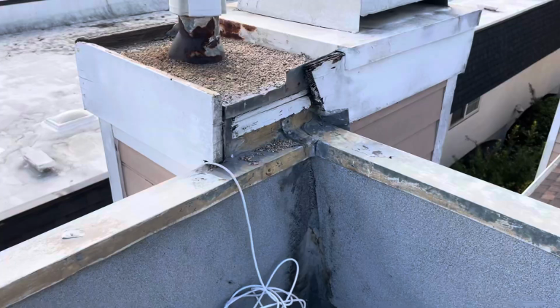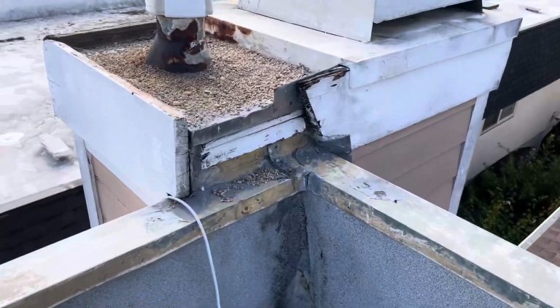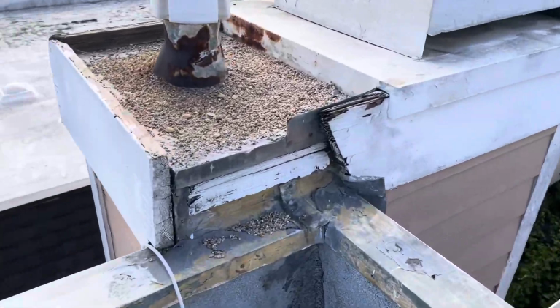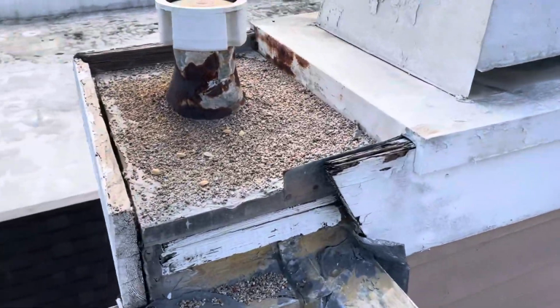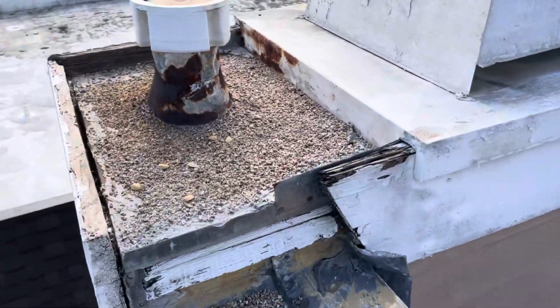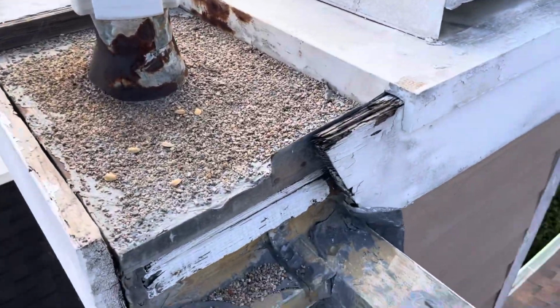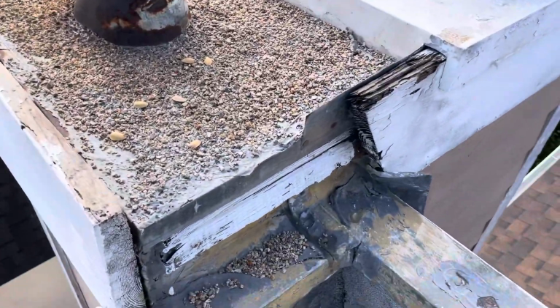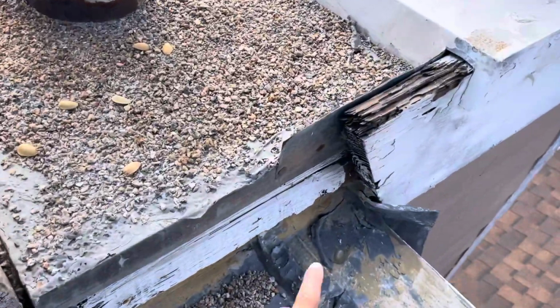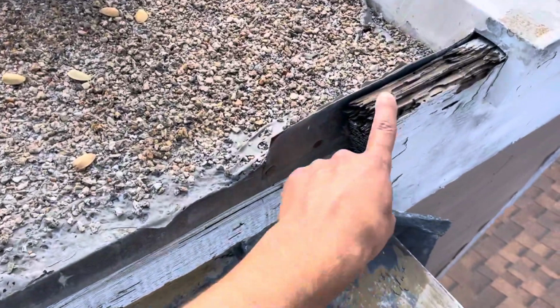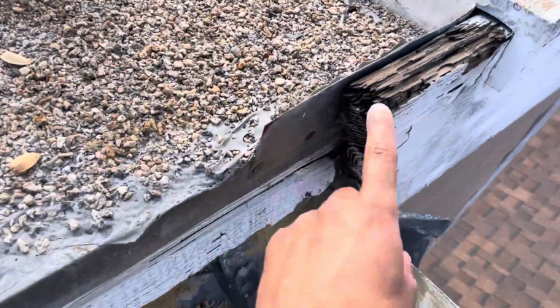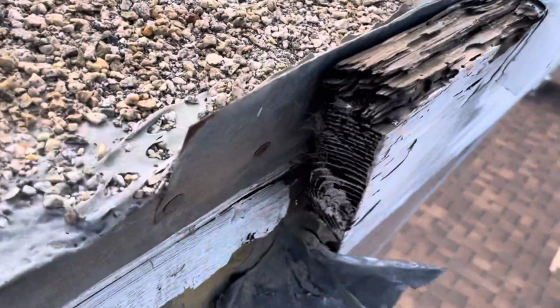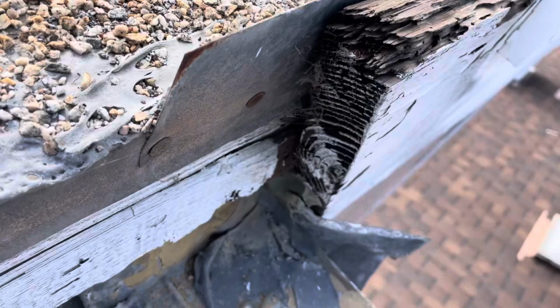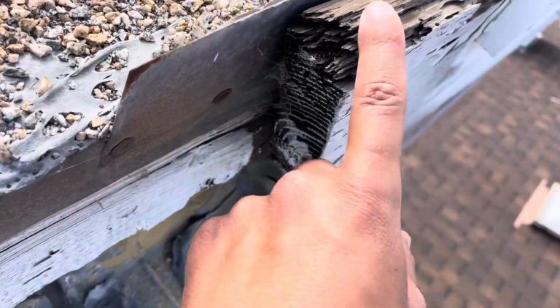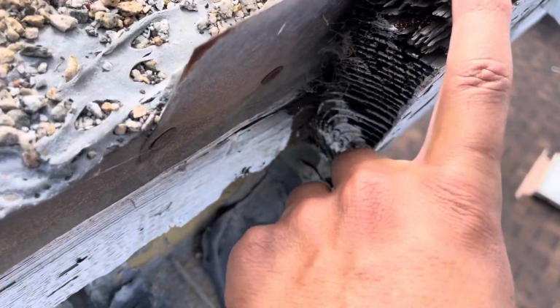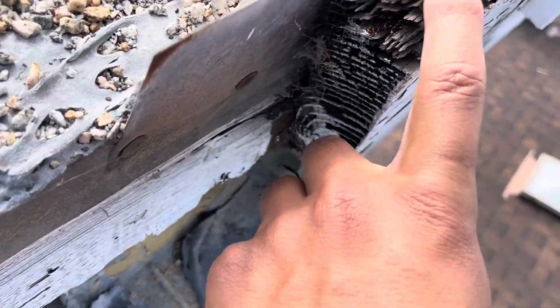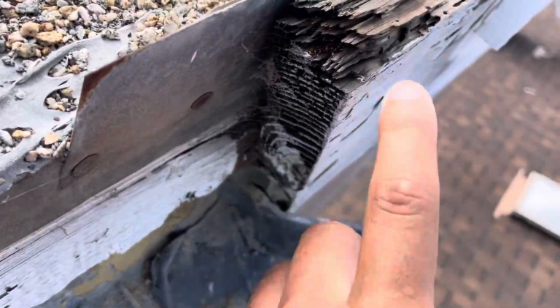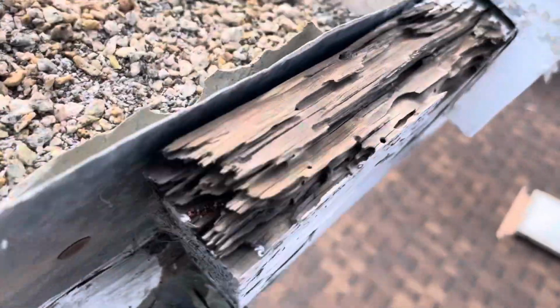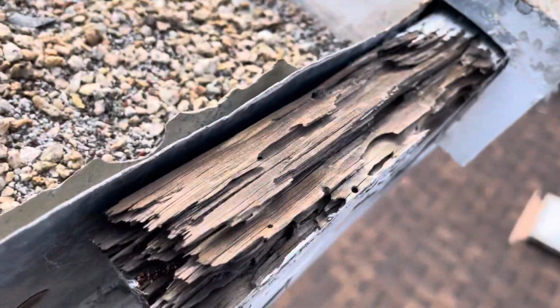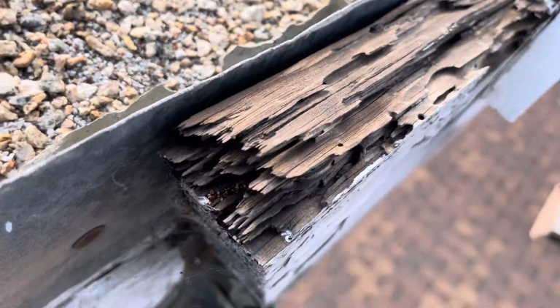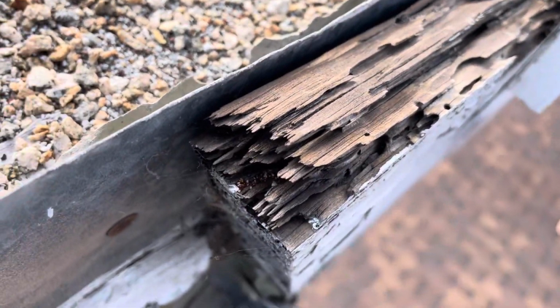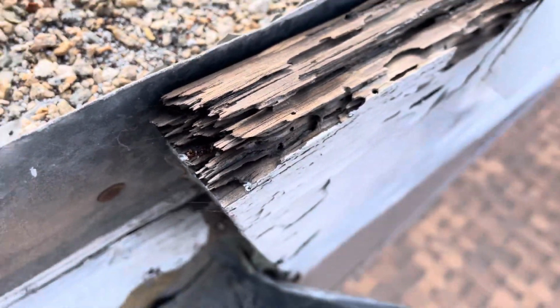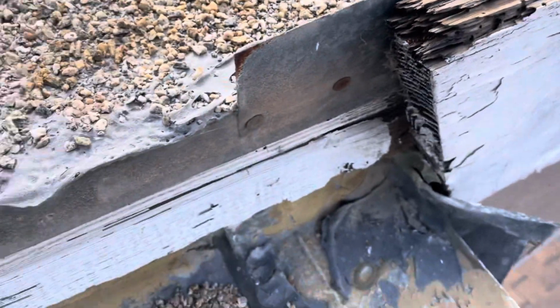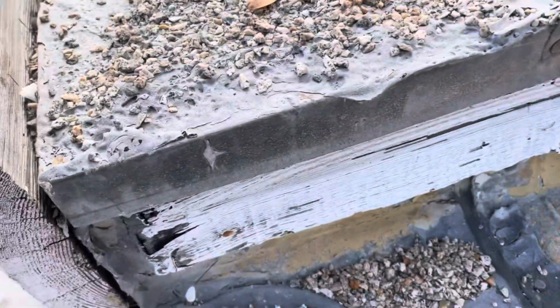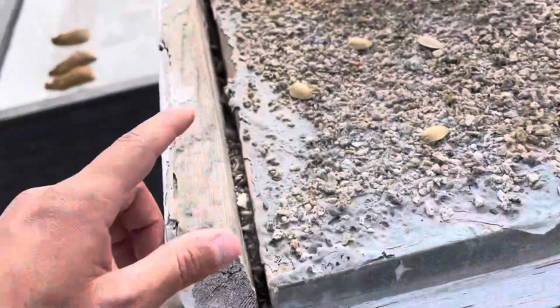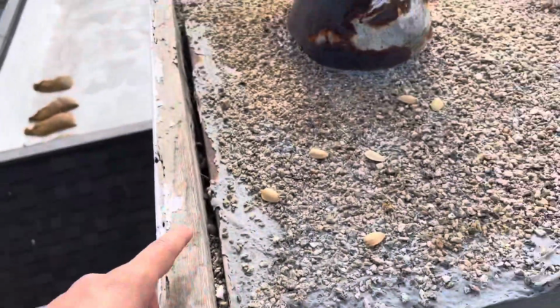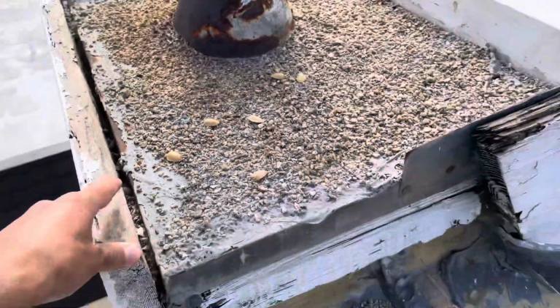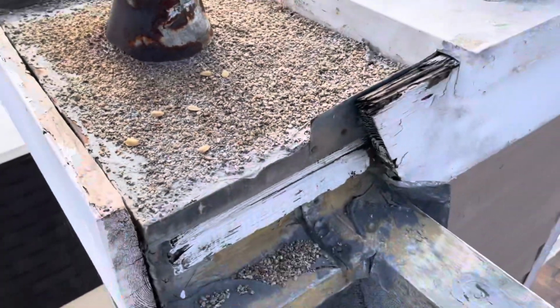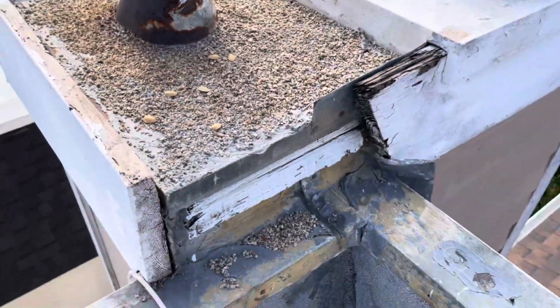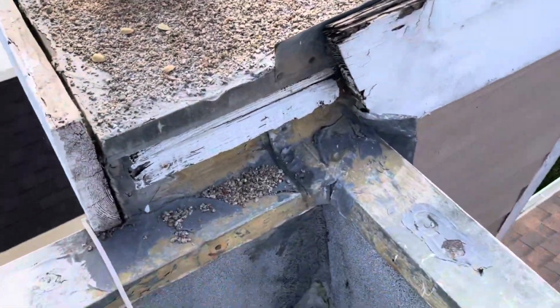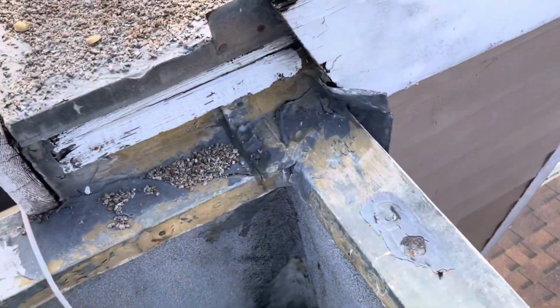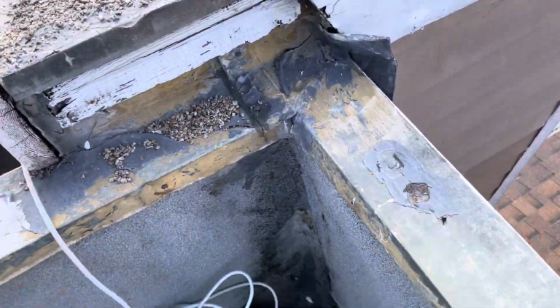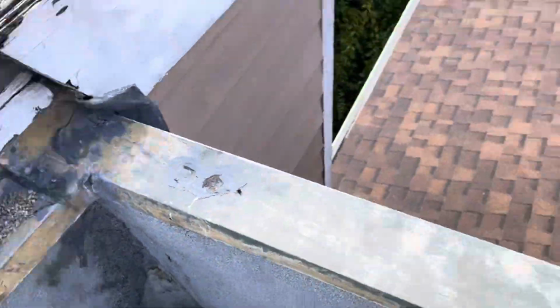Another thing I notice throughout this roof is the amount of termite damage. You can see we get a good look at that wood from the termites munching away, and this is around the chimney on the corner.